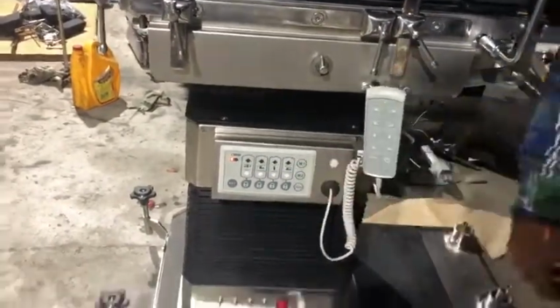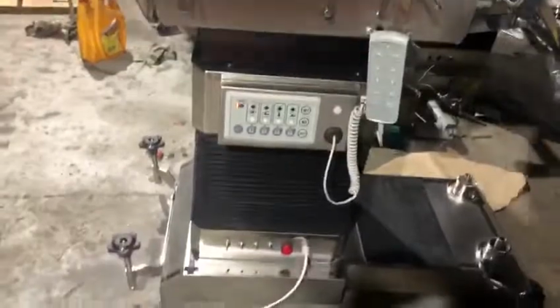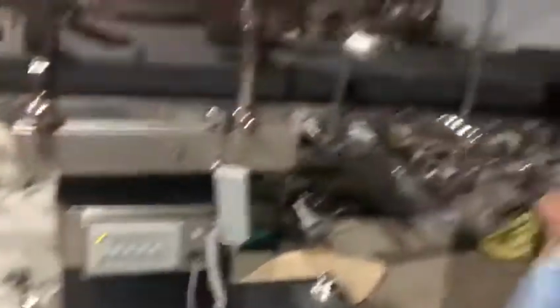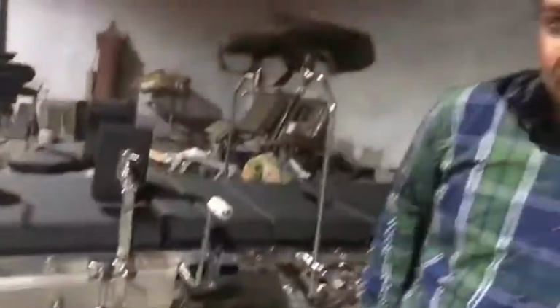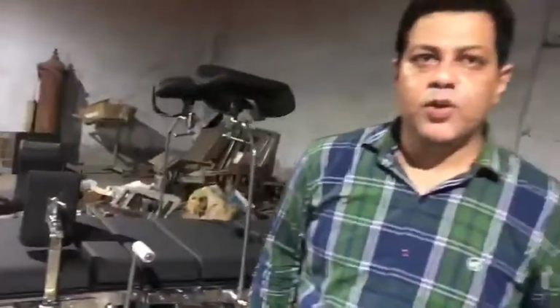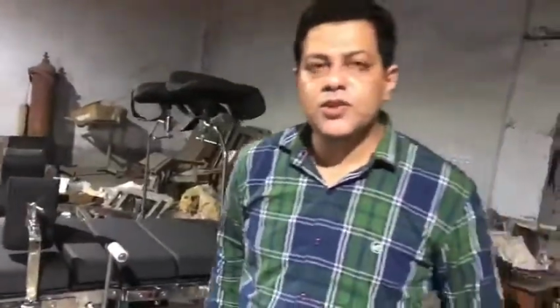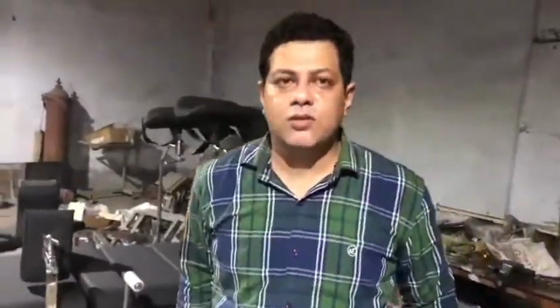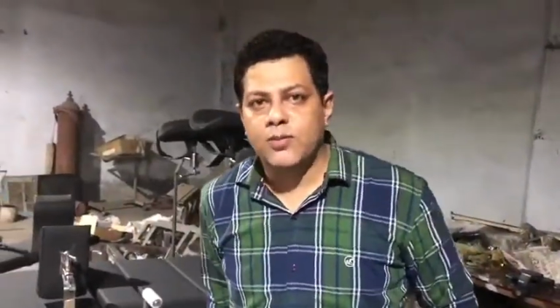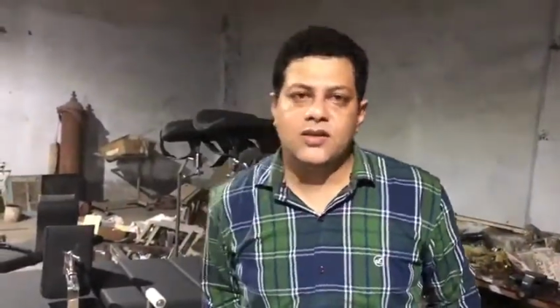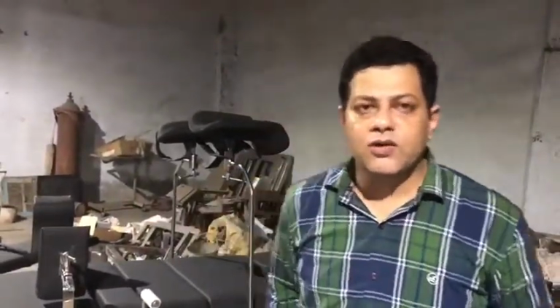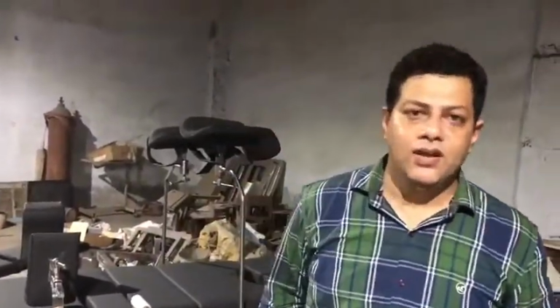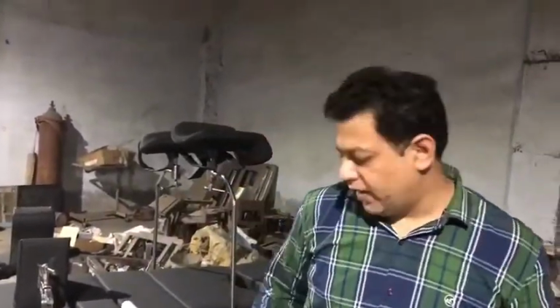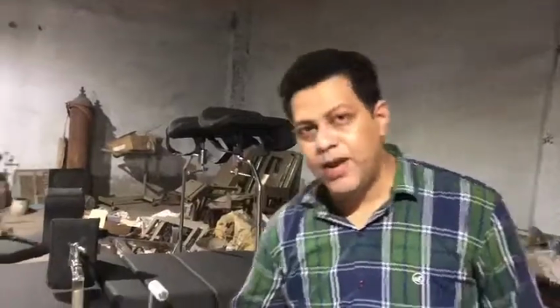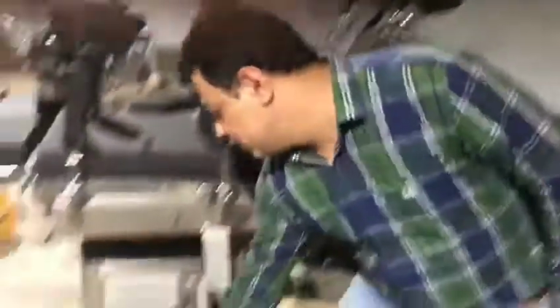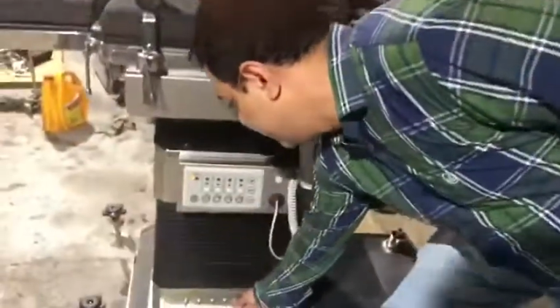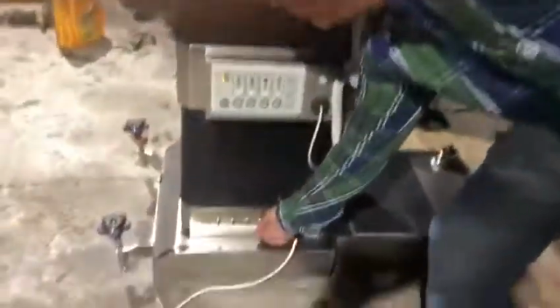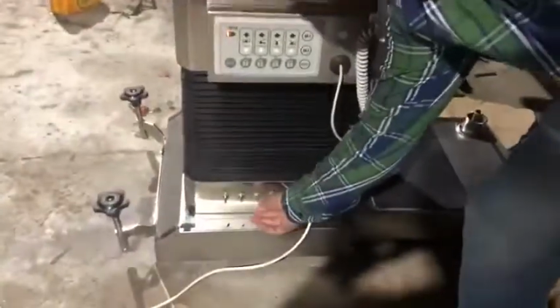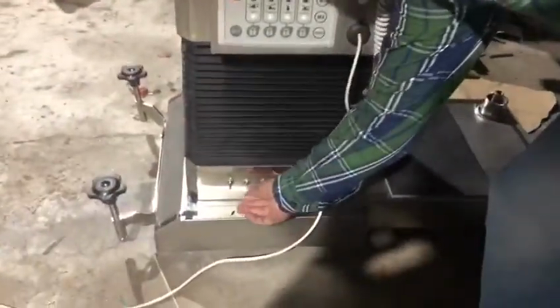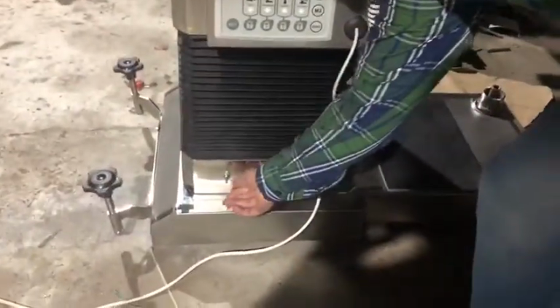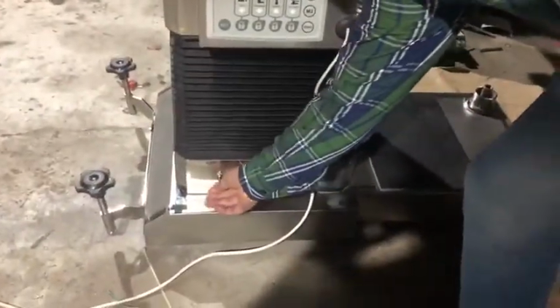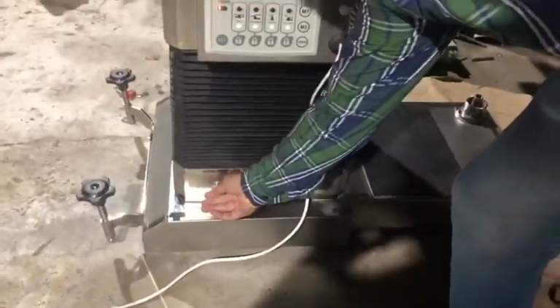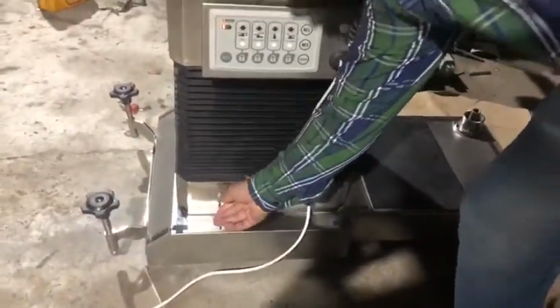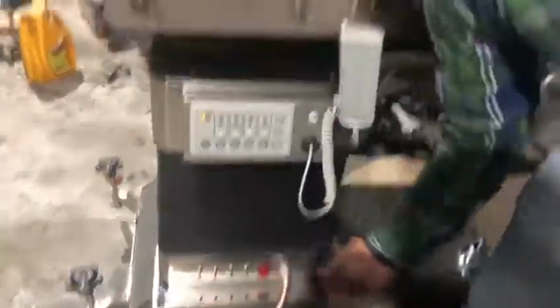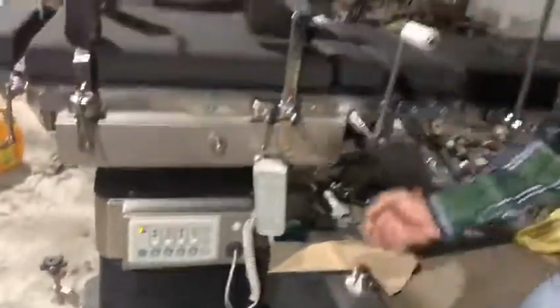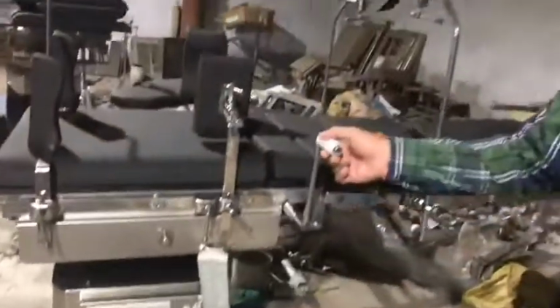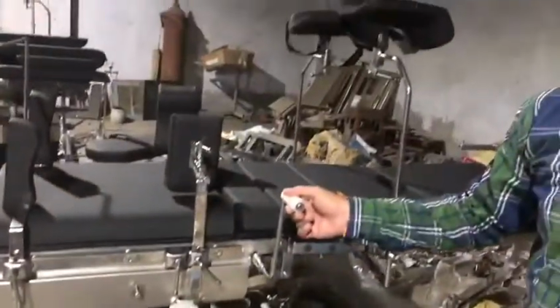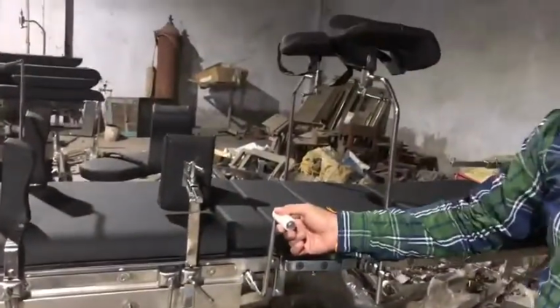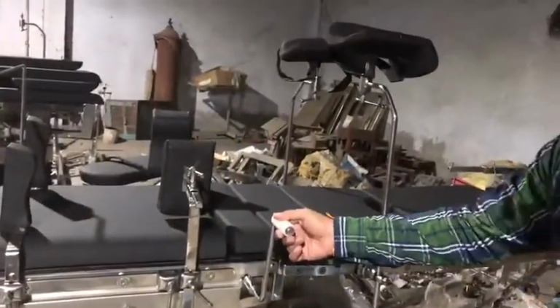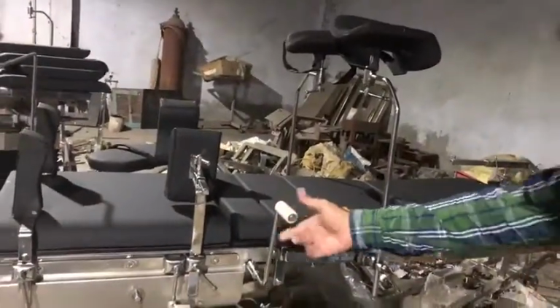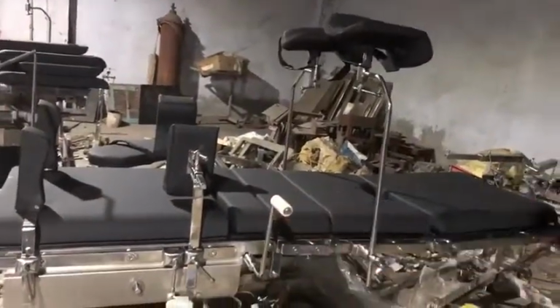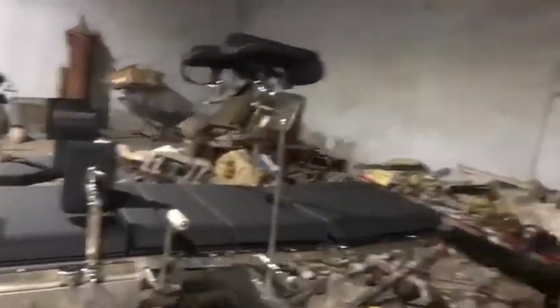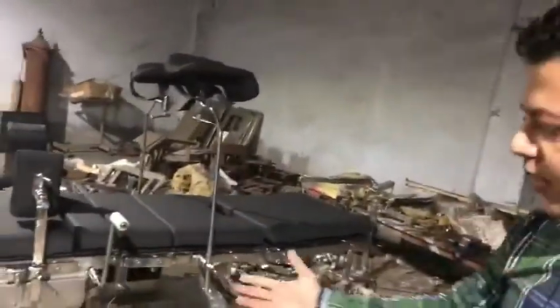And in rare times, if both the panels and the remote control fail, we have a manual provision as well down below. We have toggle switches that will be controlled by this handle.